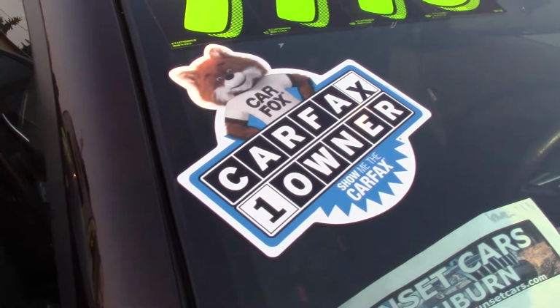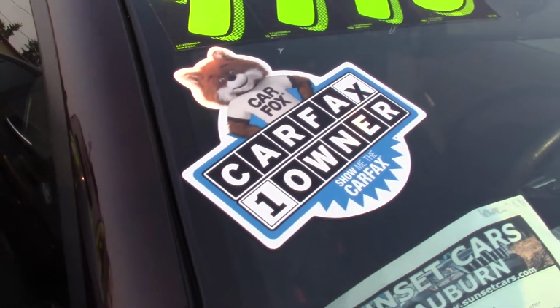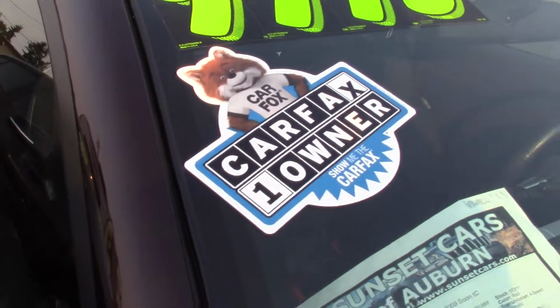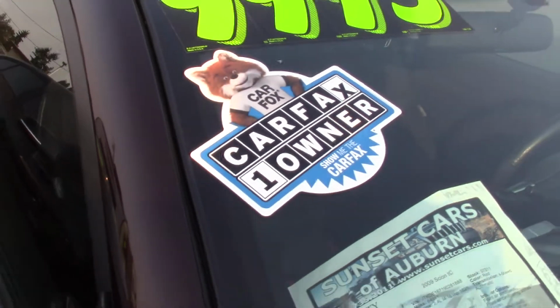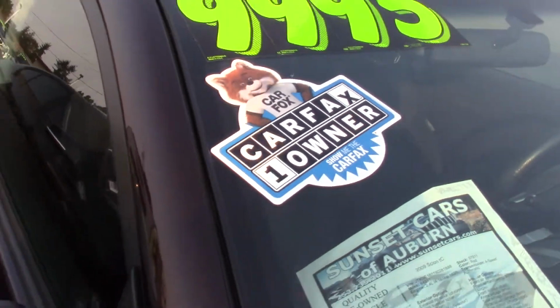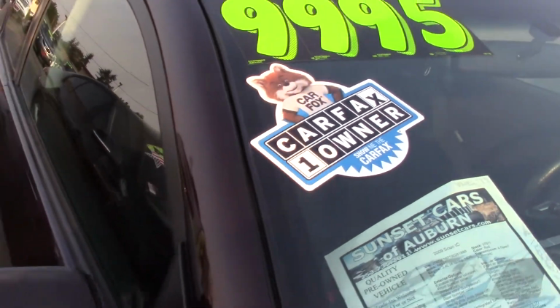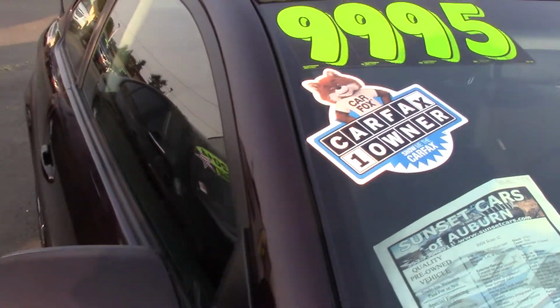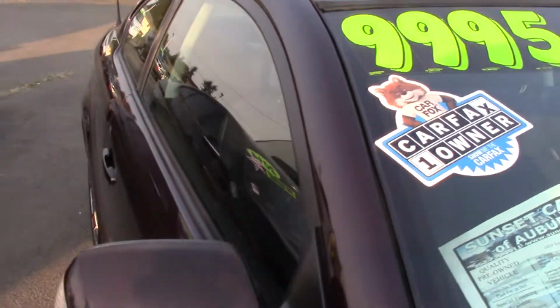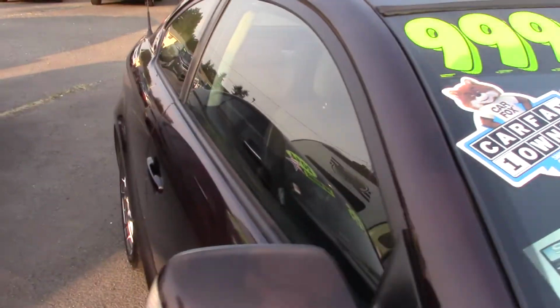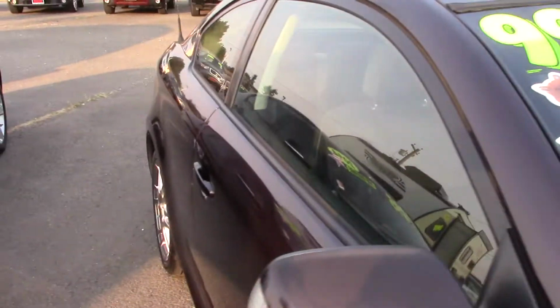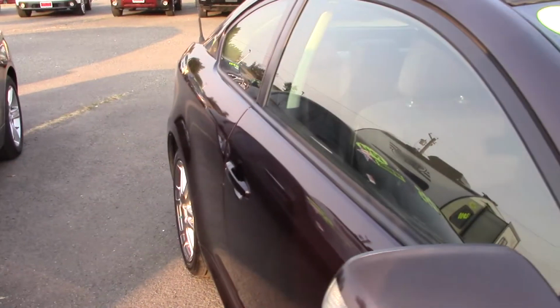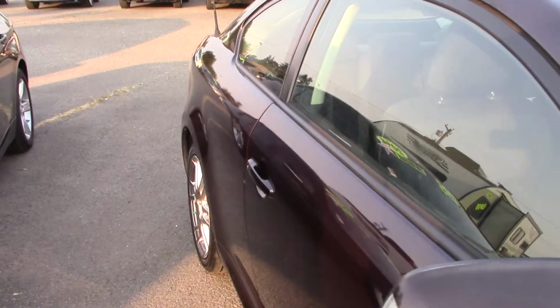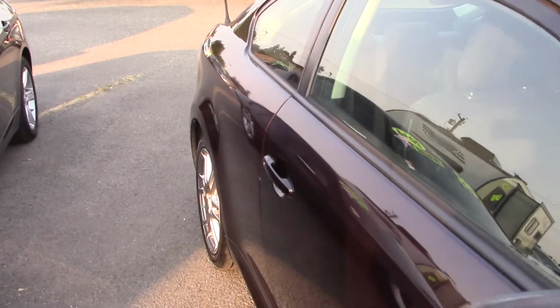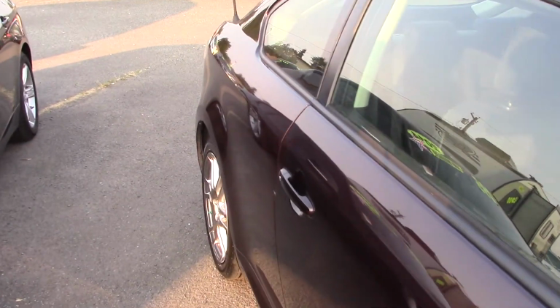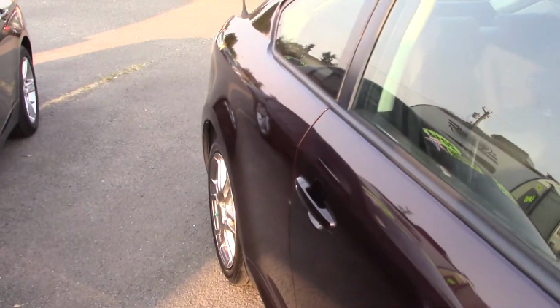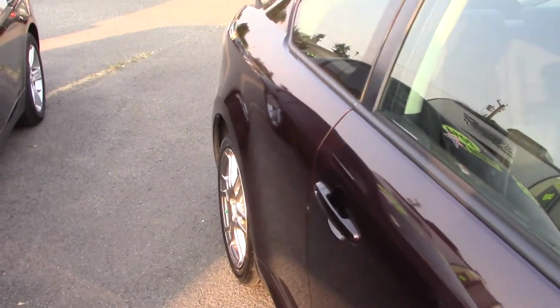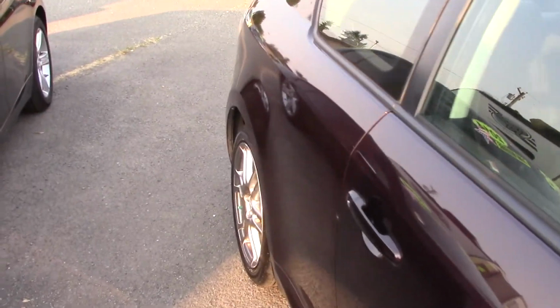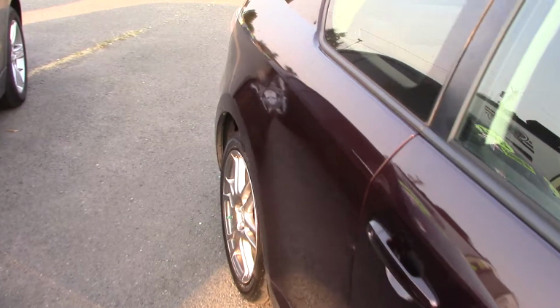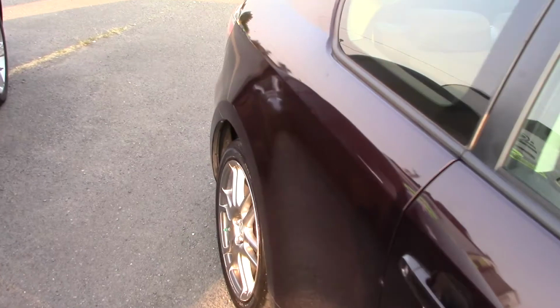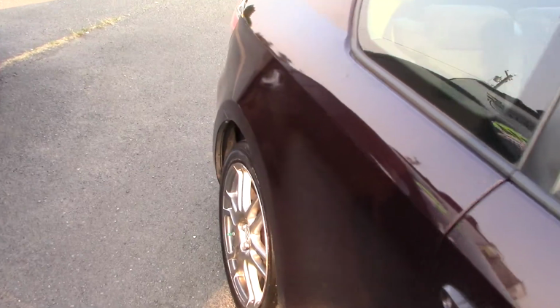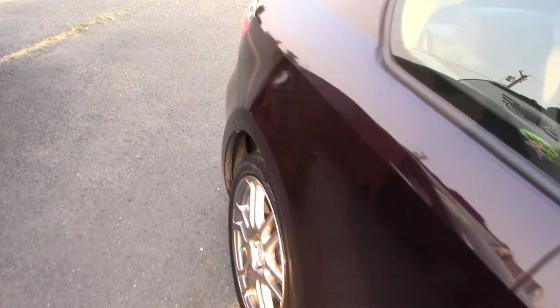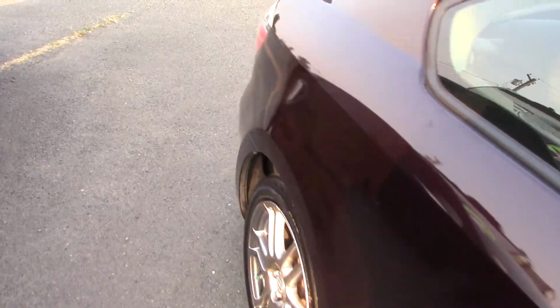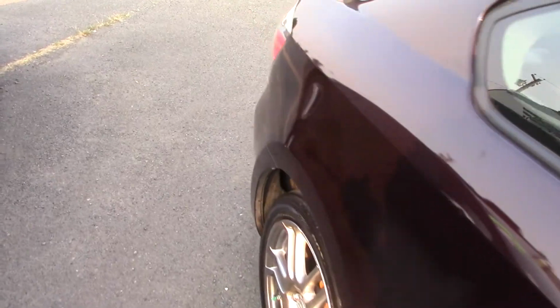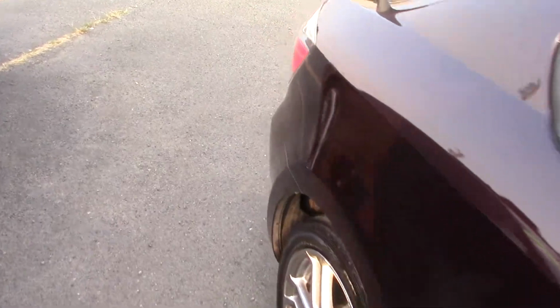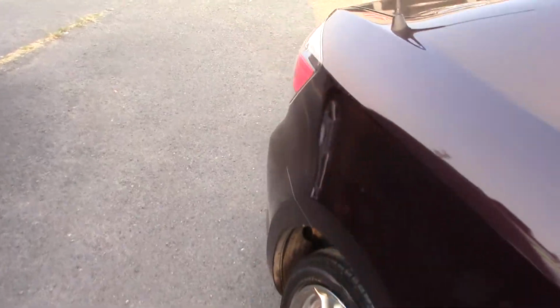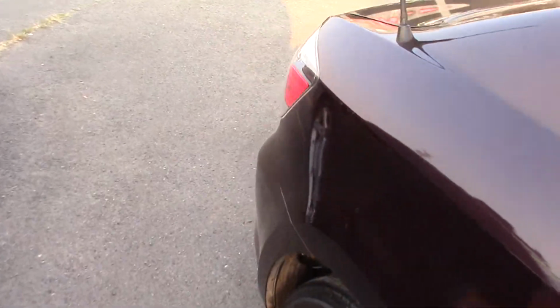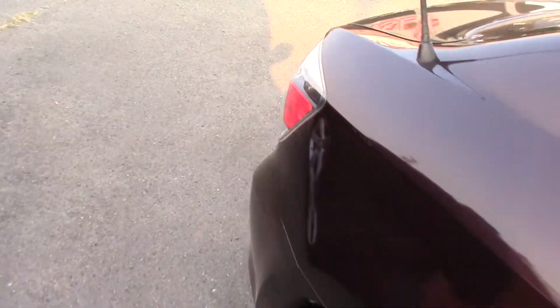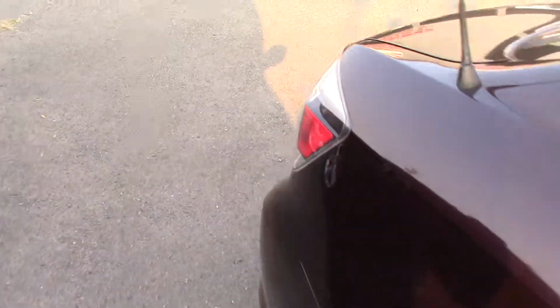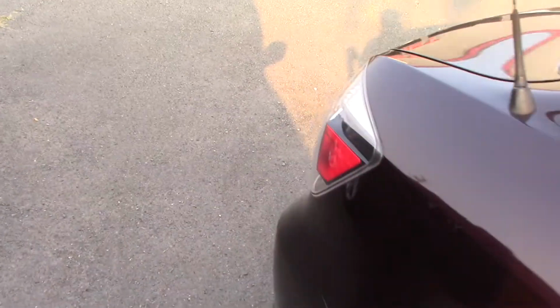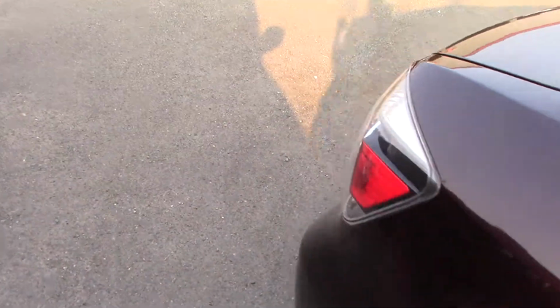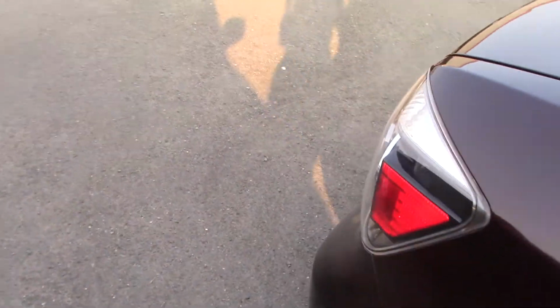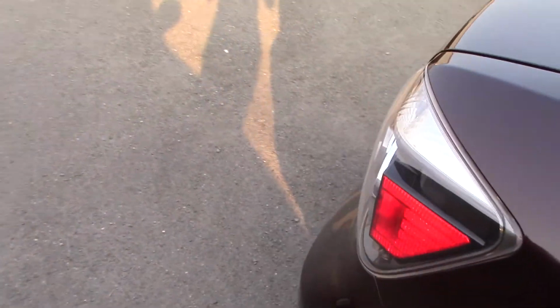And you're going to get to be the second owner of this car. It's a Carfax one-owner vehicle with a clean Carfax history report, as you saw from the sticker in the windshield.